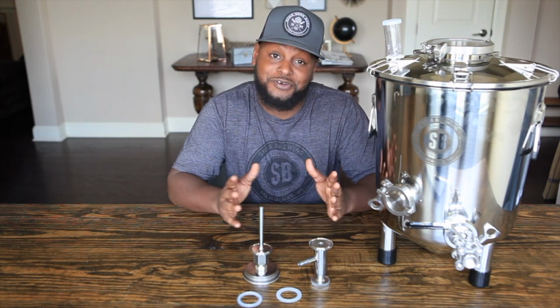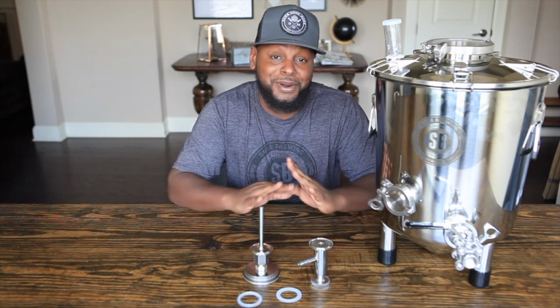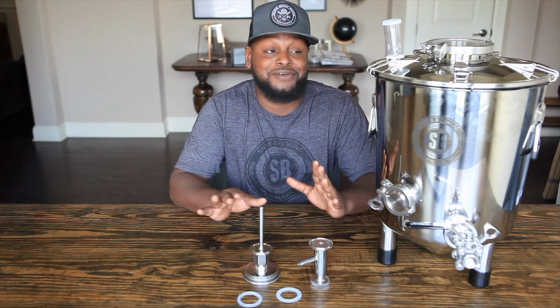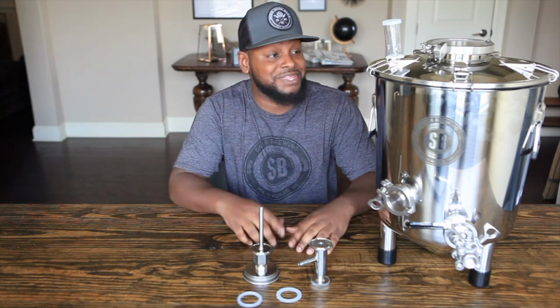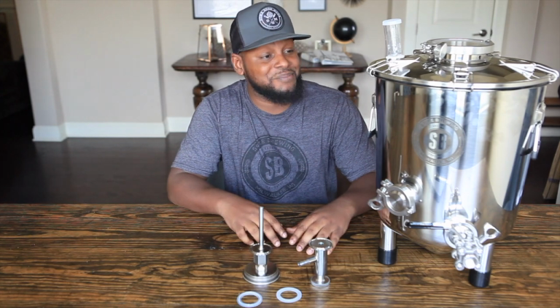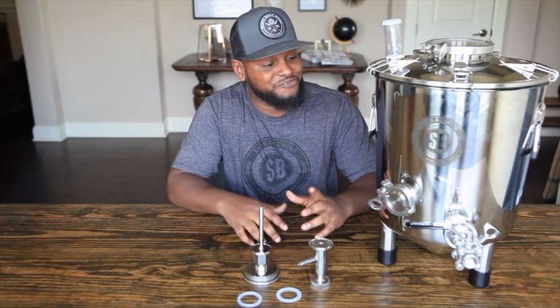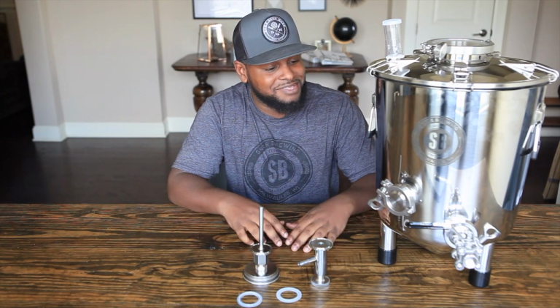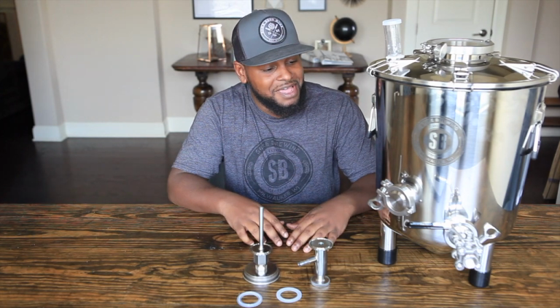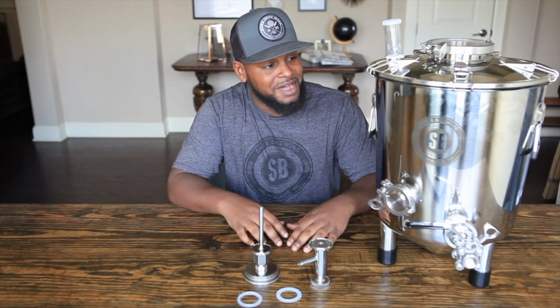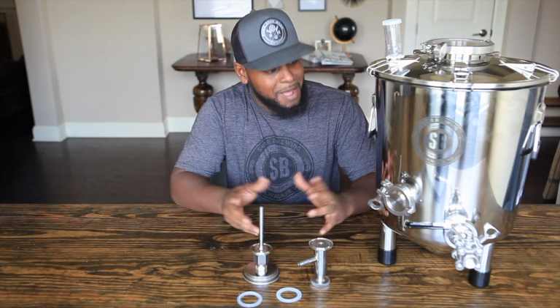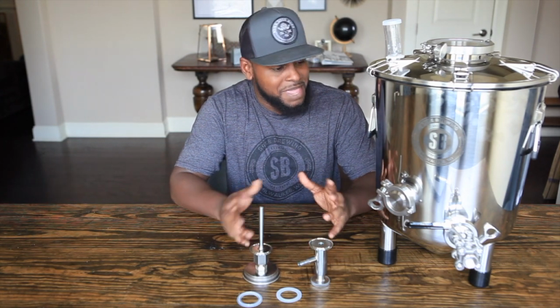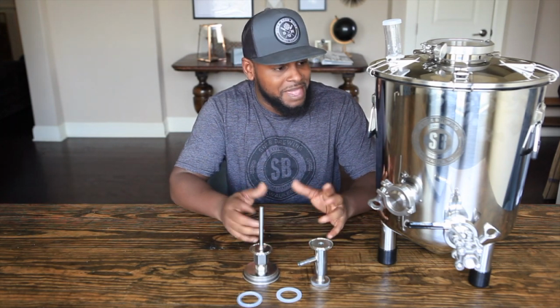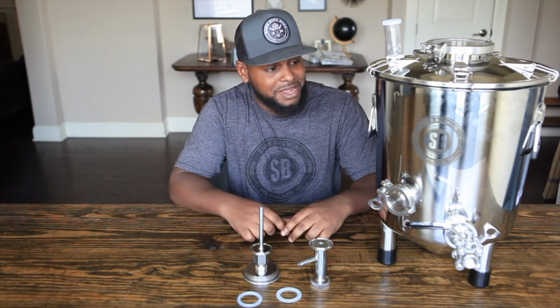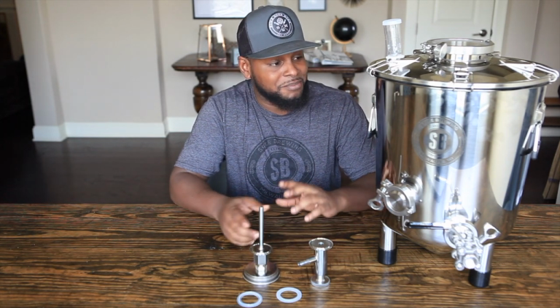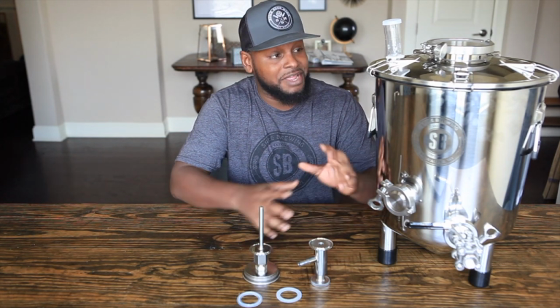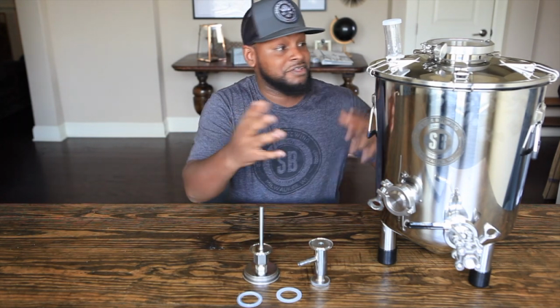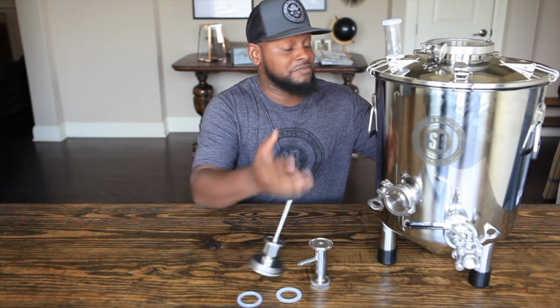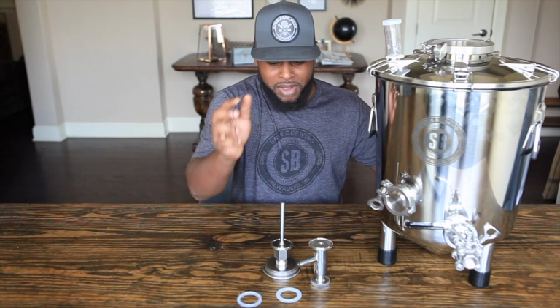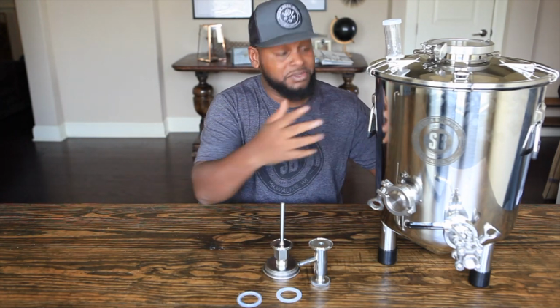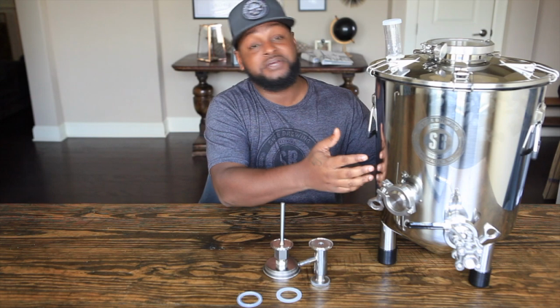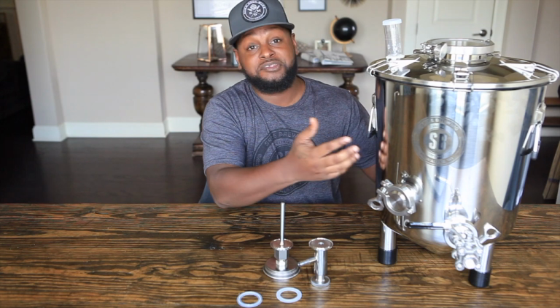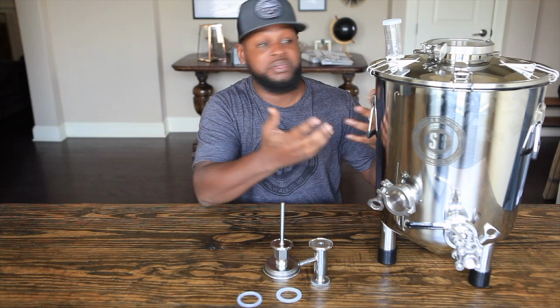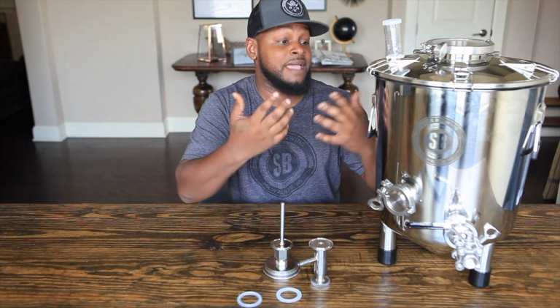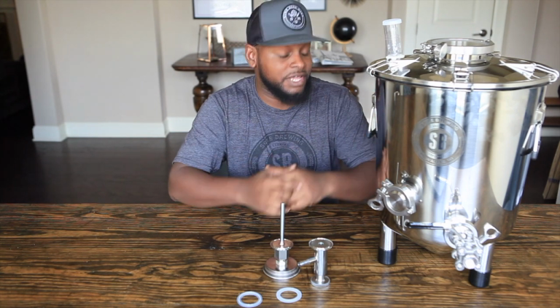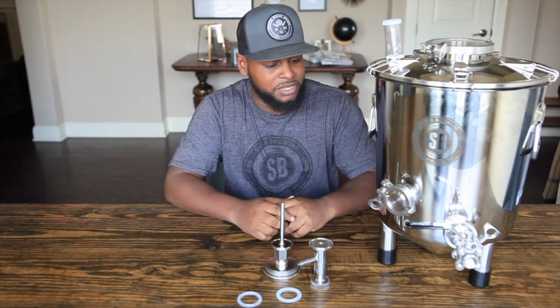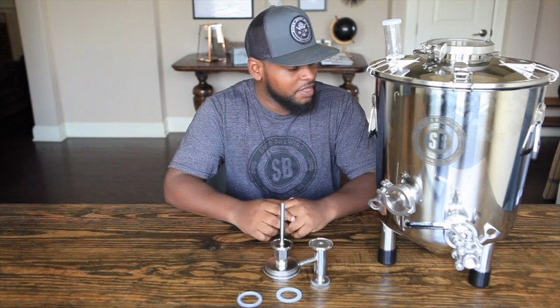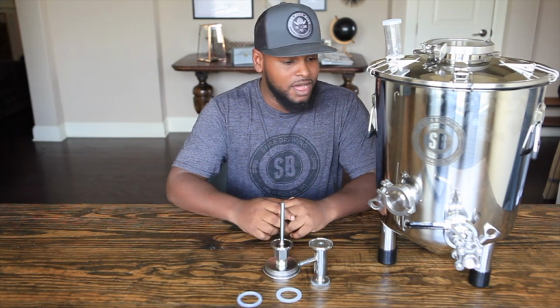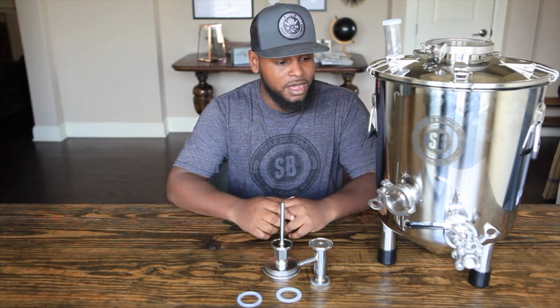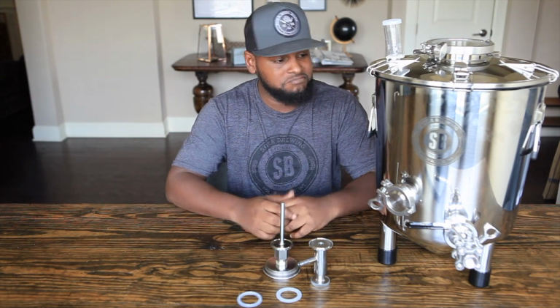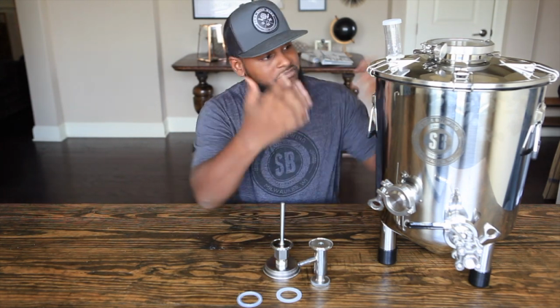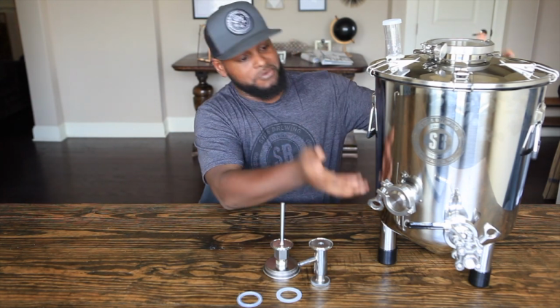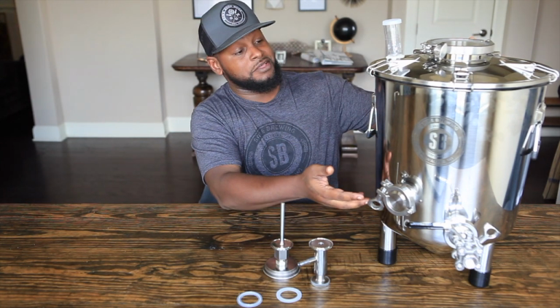So far I love everything about the Flex. I may be making a lot of upgrades to possibly build this to be a Flex Plus. Here it is.